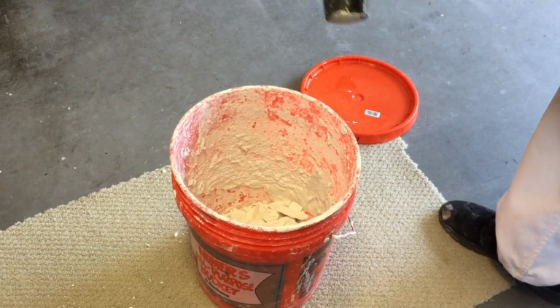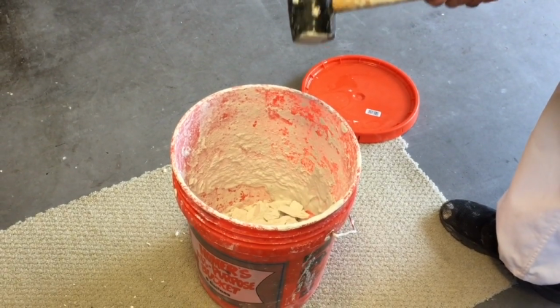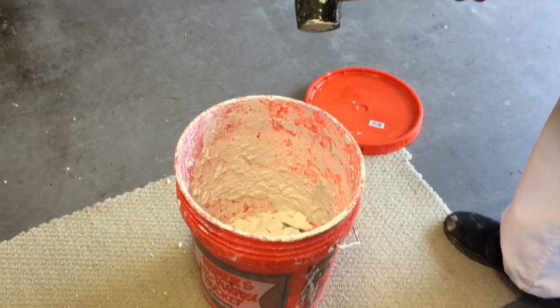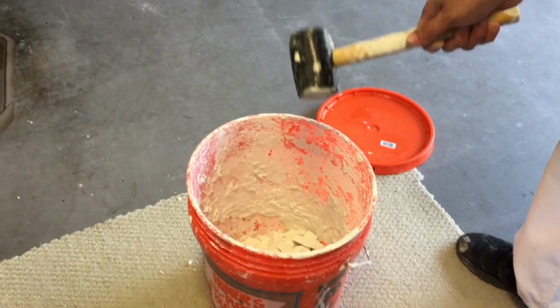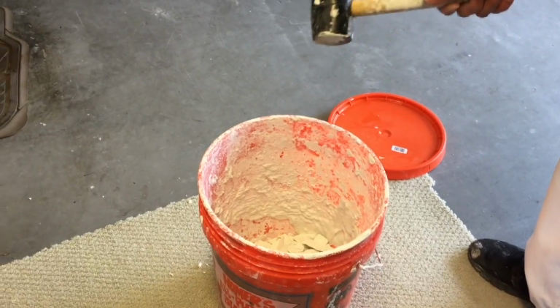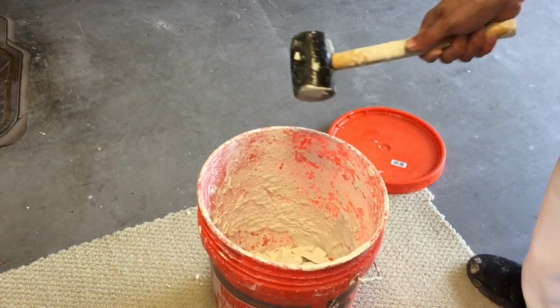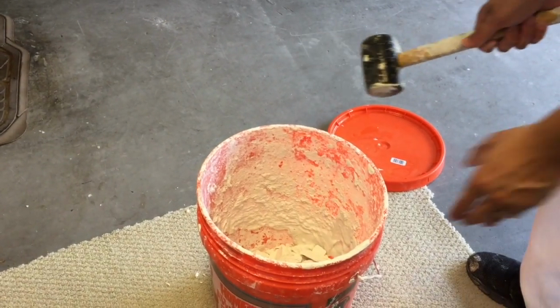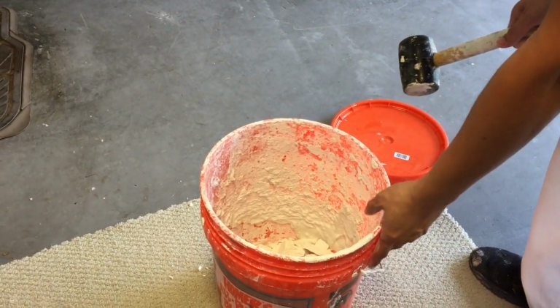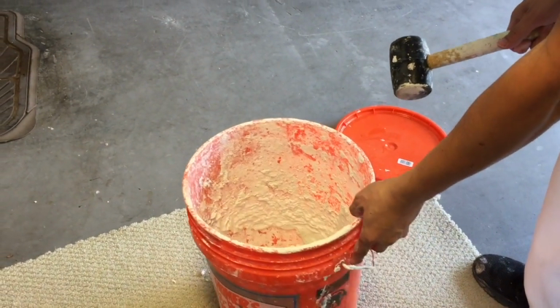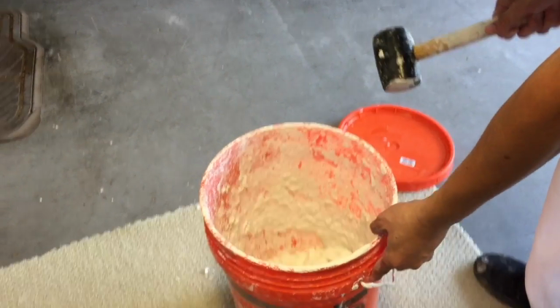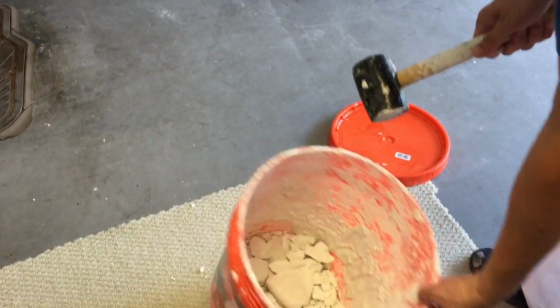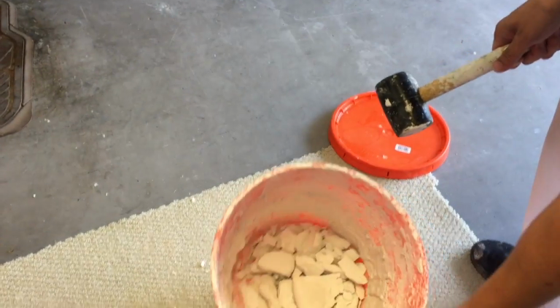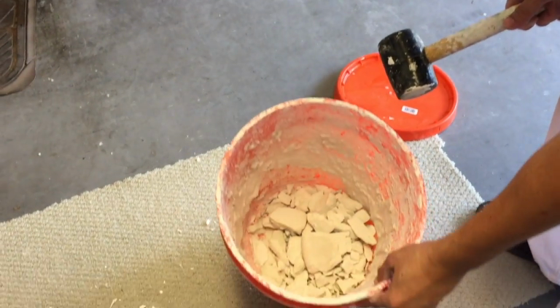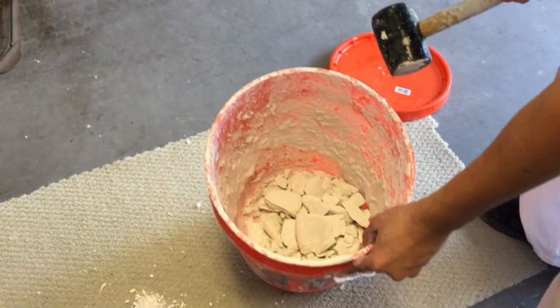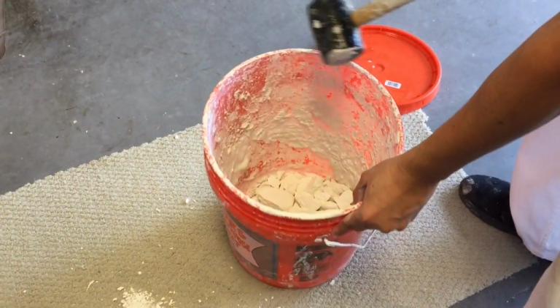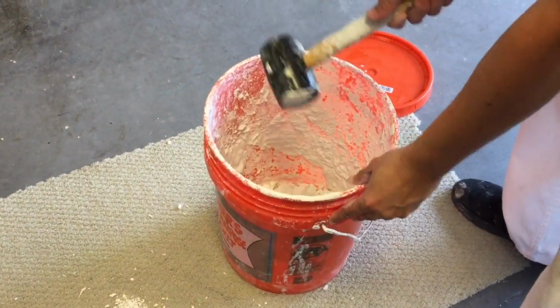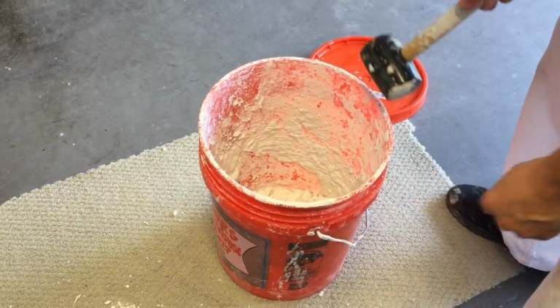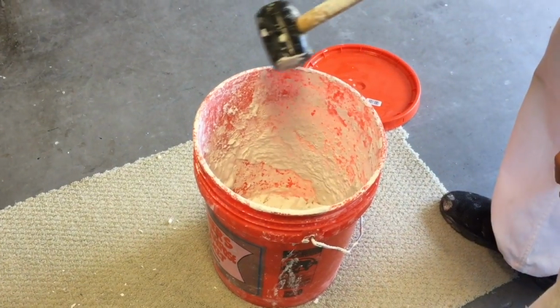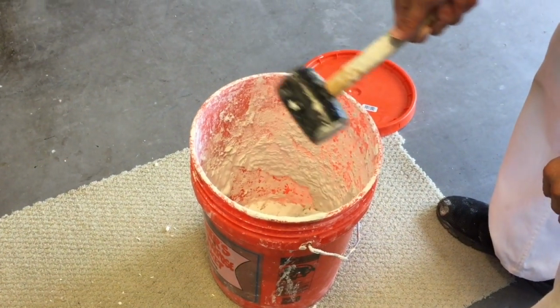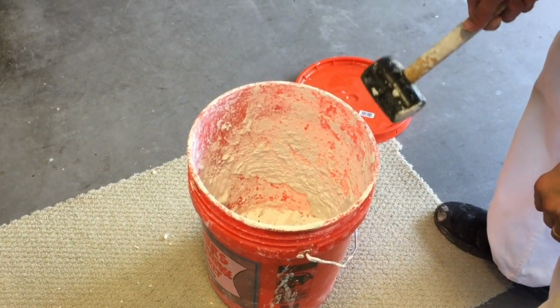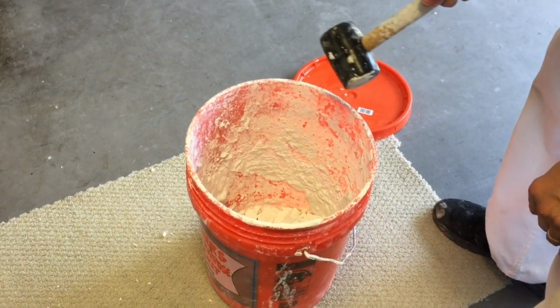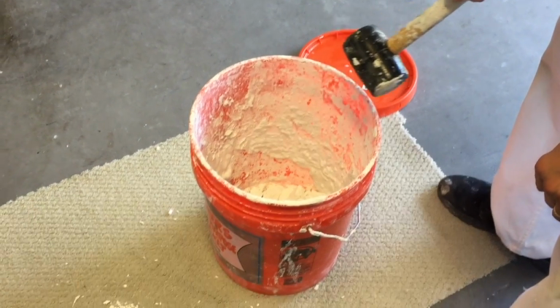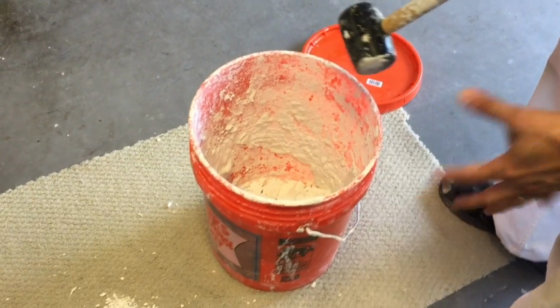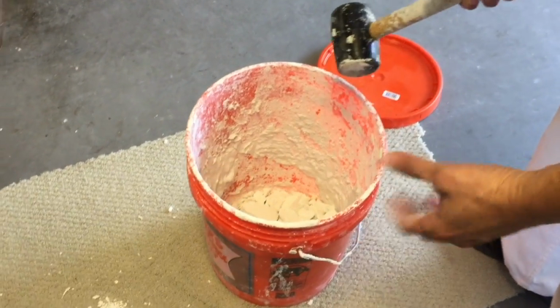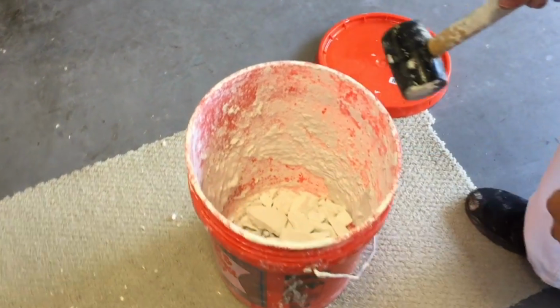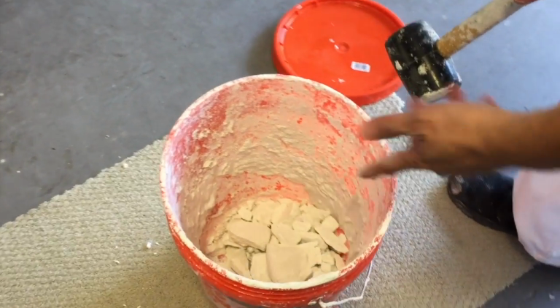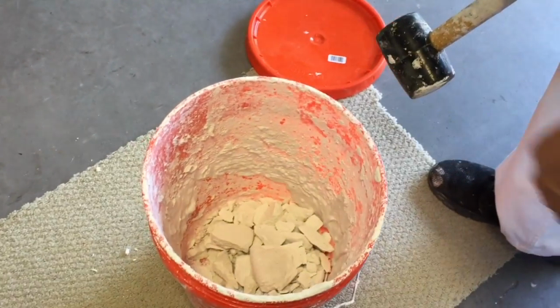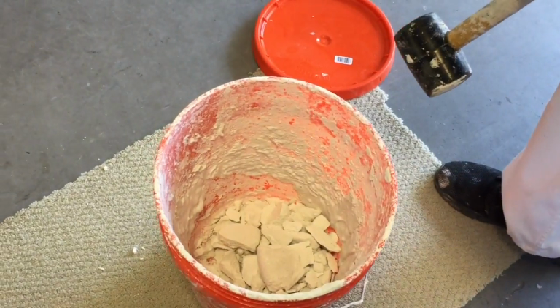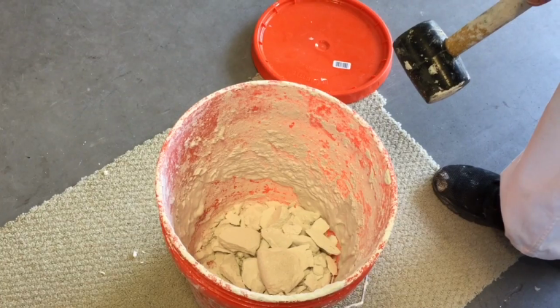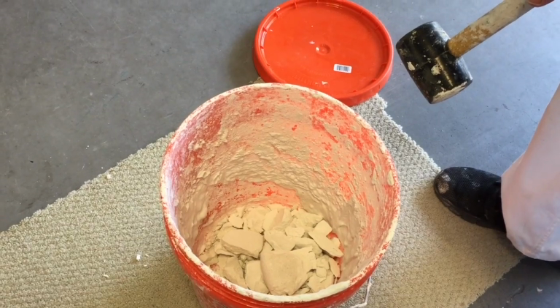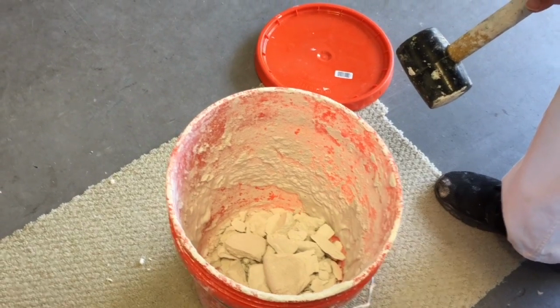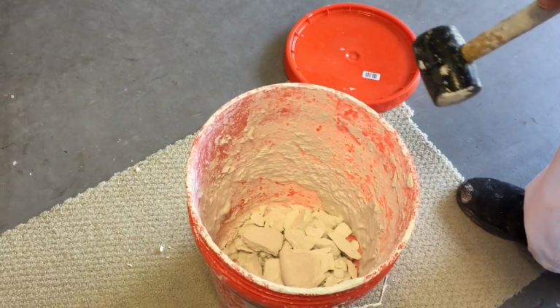After you have tapped on it a few times, open the lid and this is what you have. All the thinset will crack and you can just dump this into the trash.